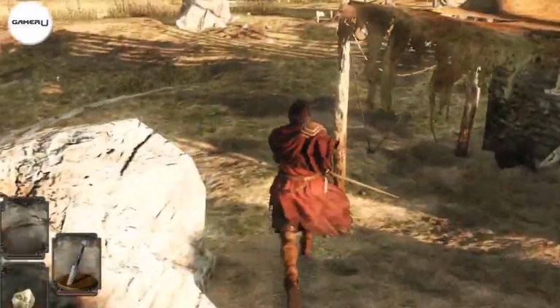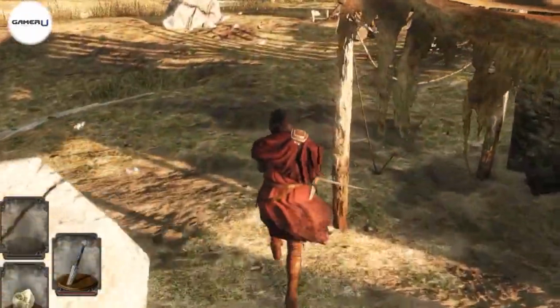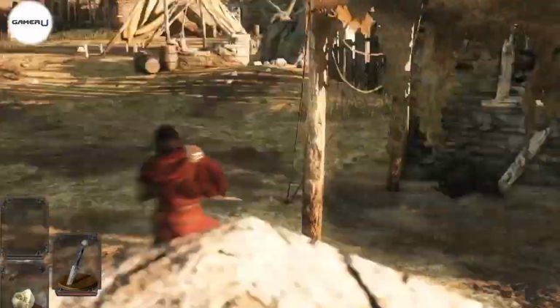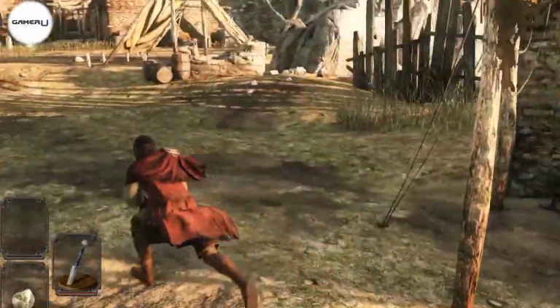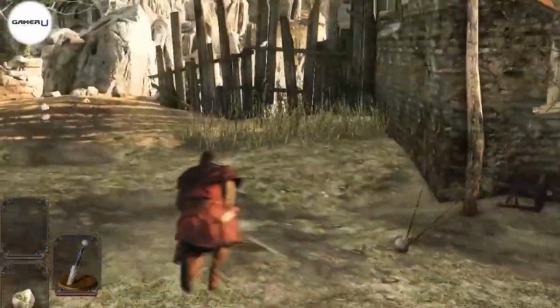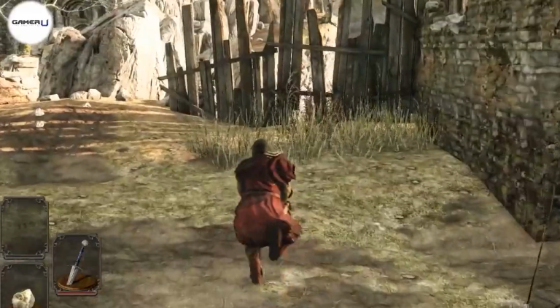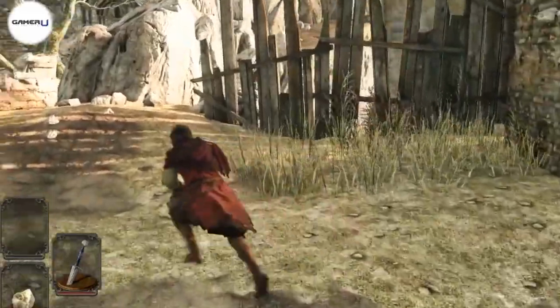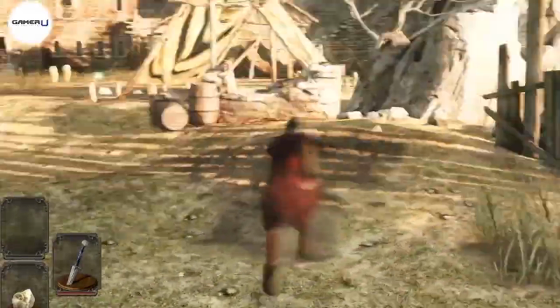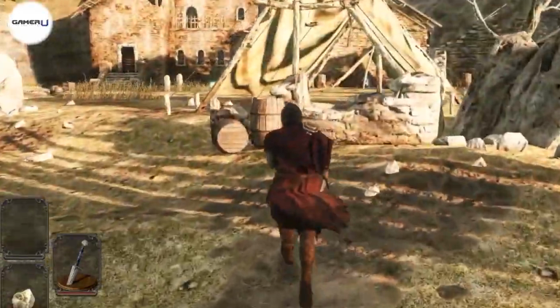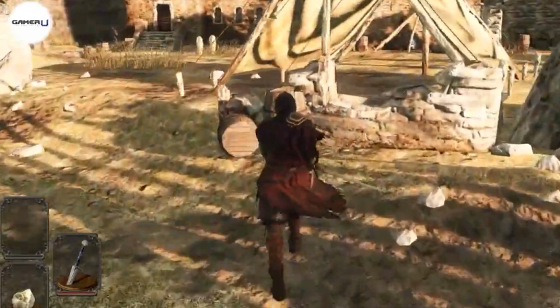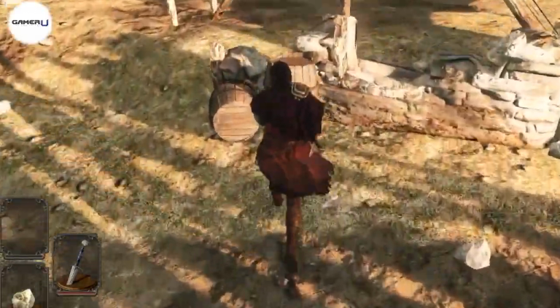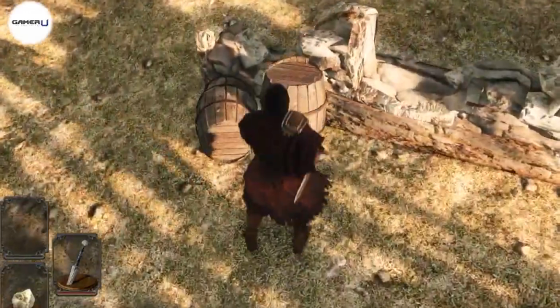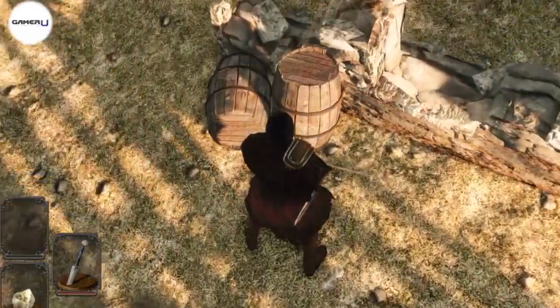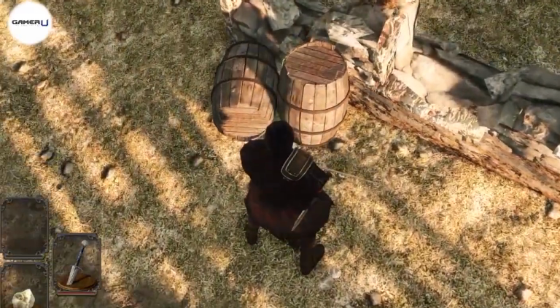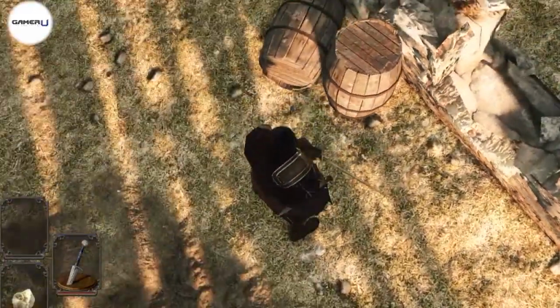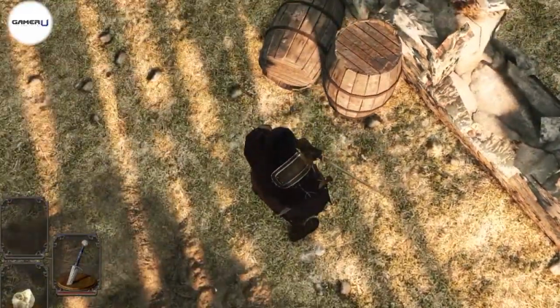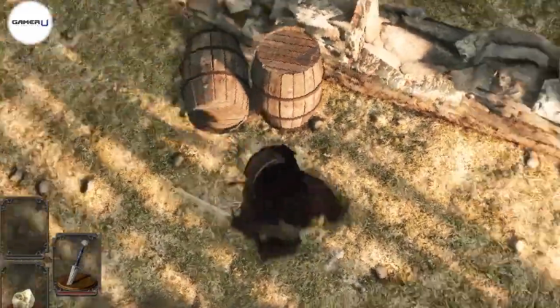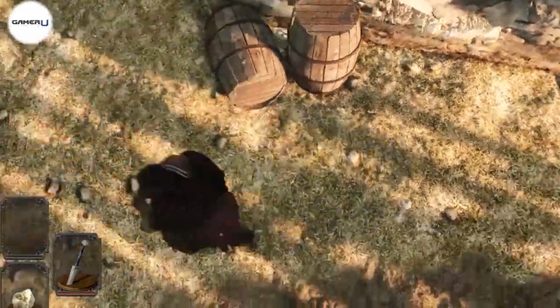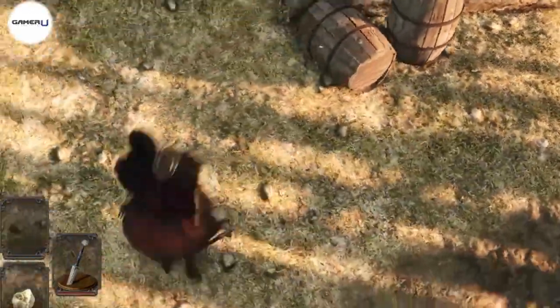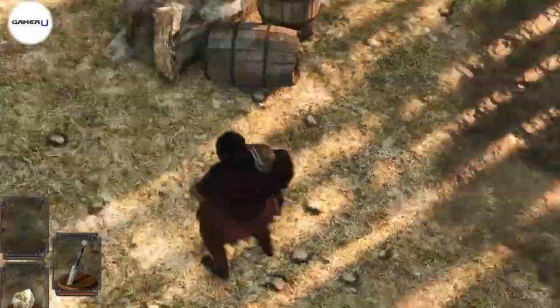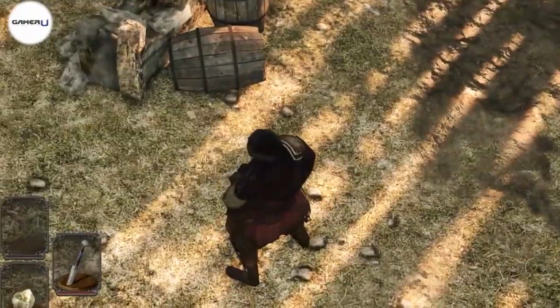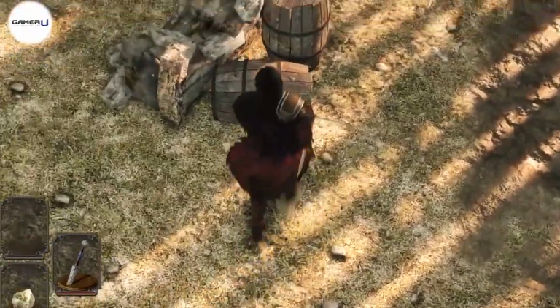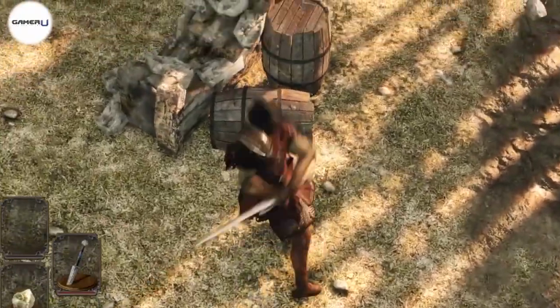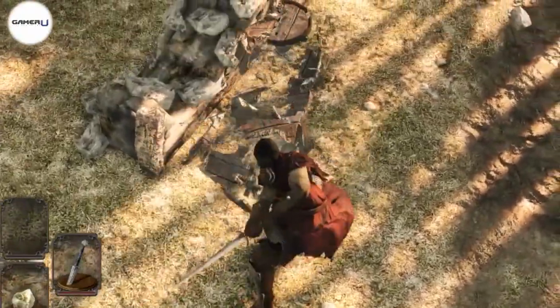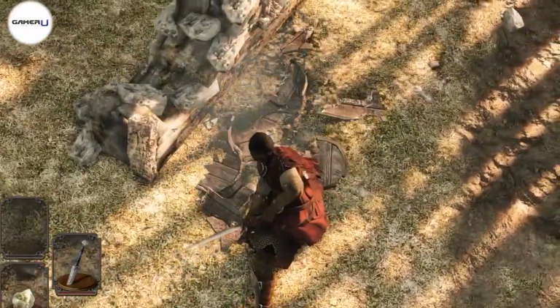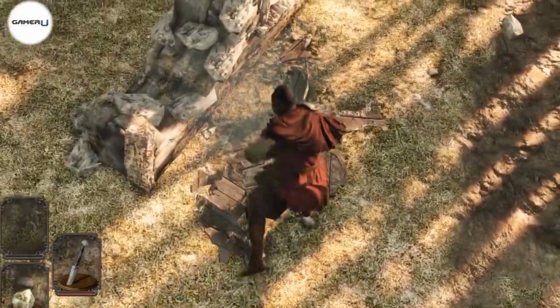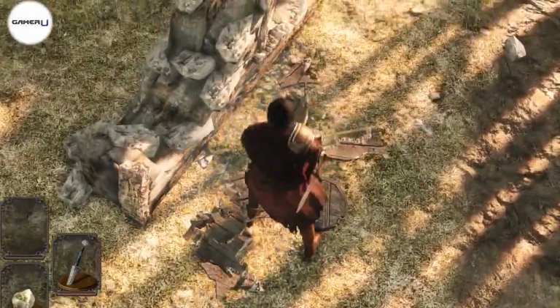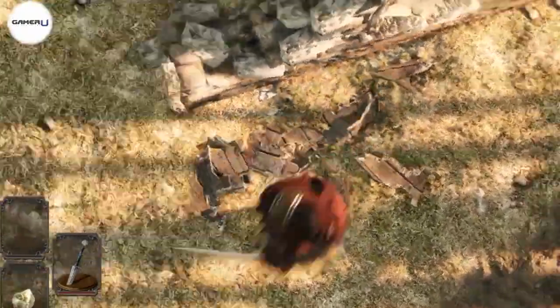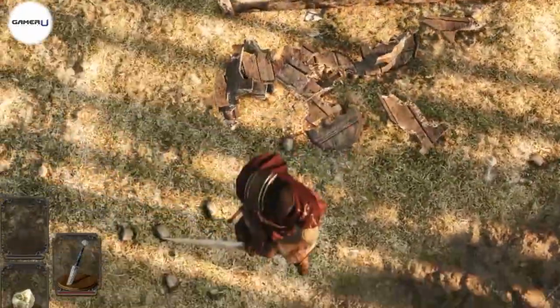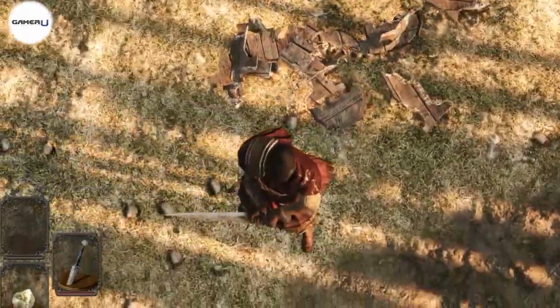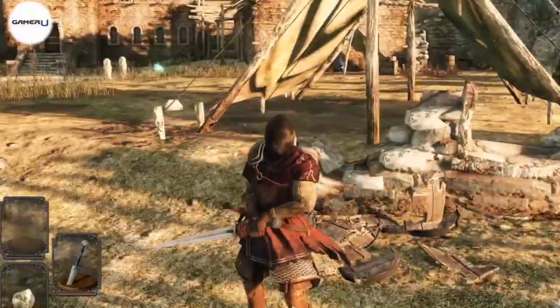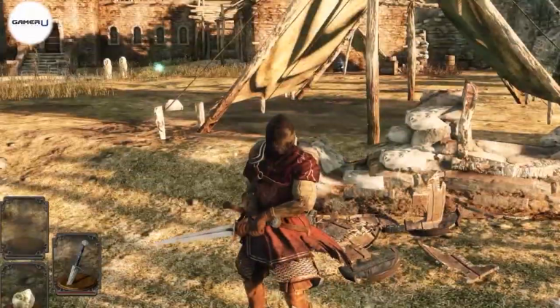In Dark Souls 2, a good amount of furniture and items you come across can be destroyed. To destroy them, just simply attack them. It usually only takes one hit to destroy most items. However, there are stronger objects that require more hits to destroy them.